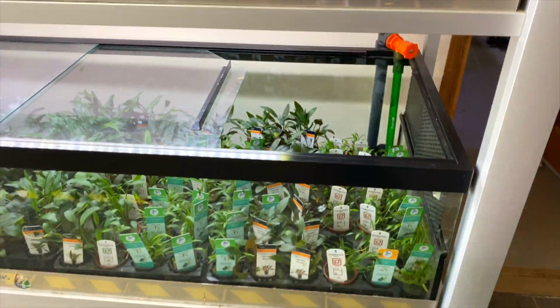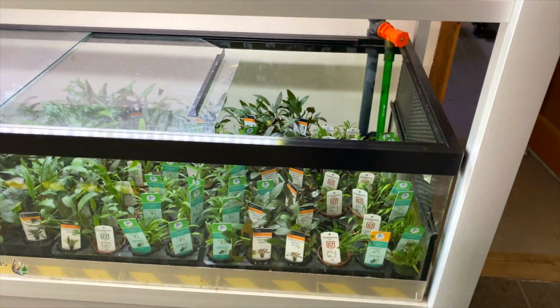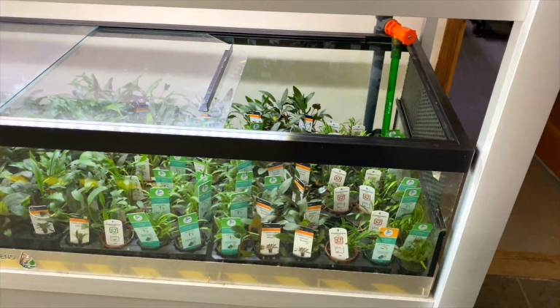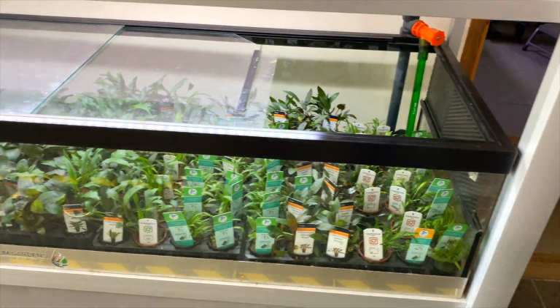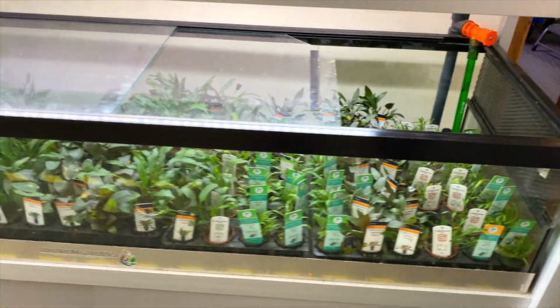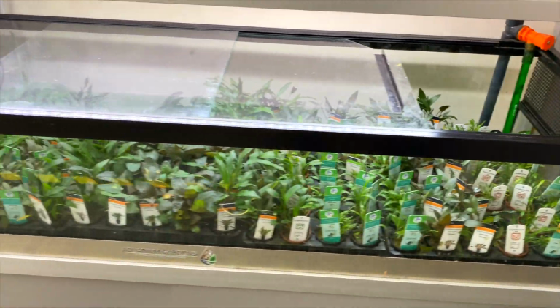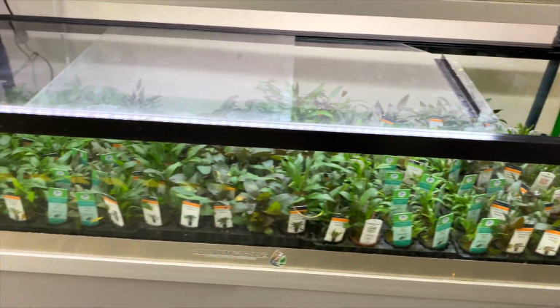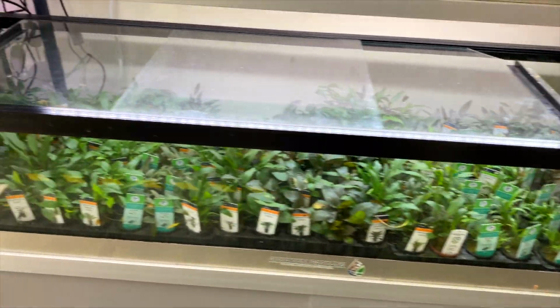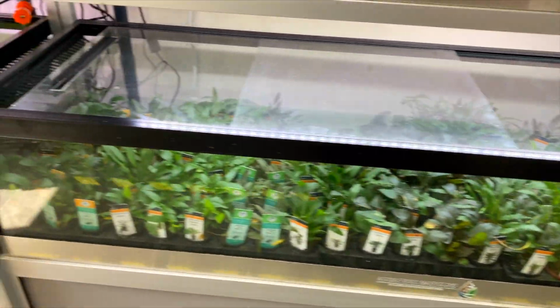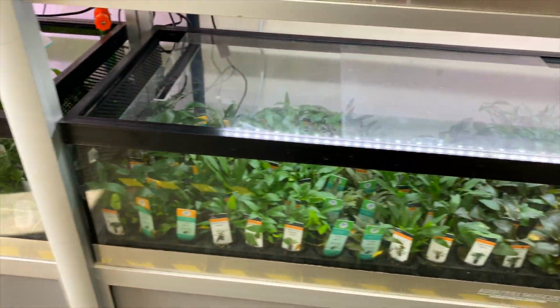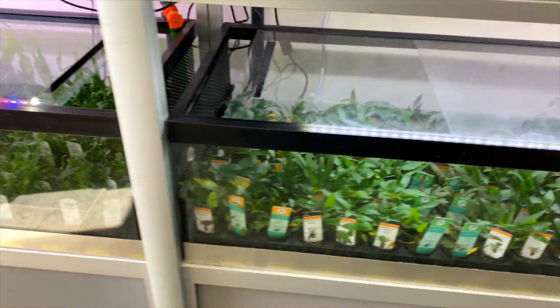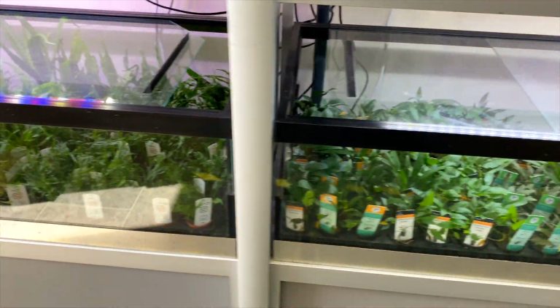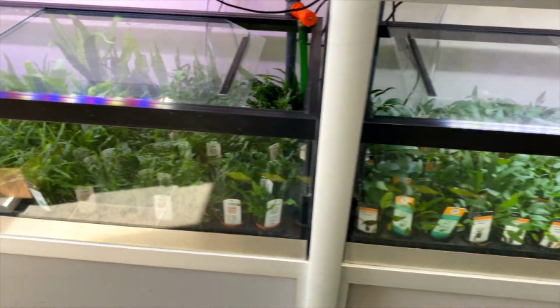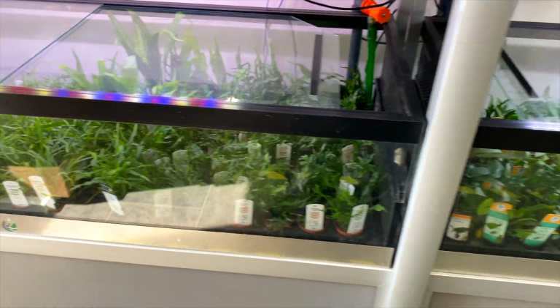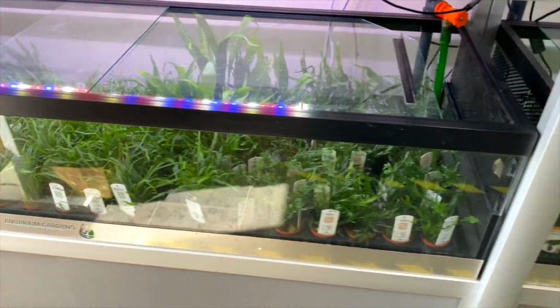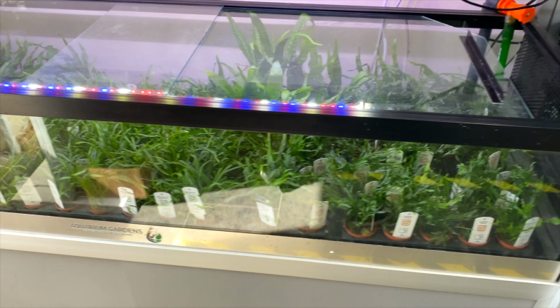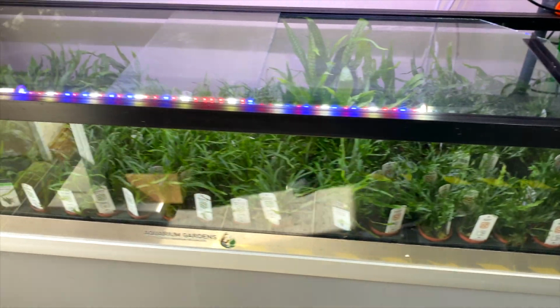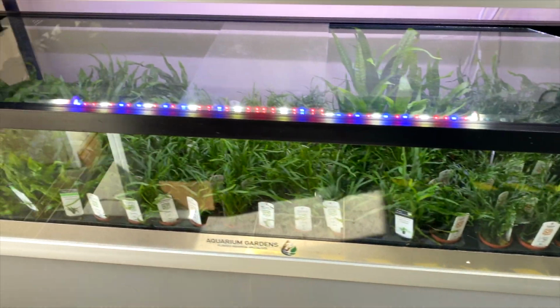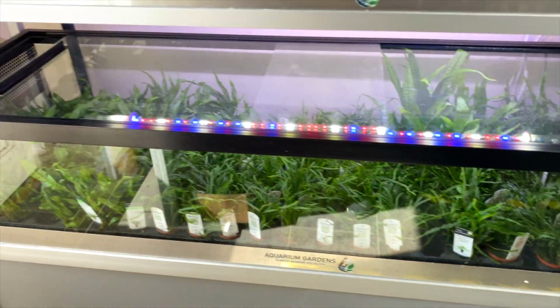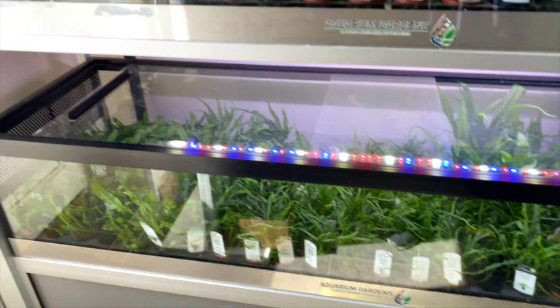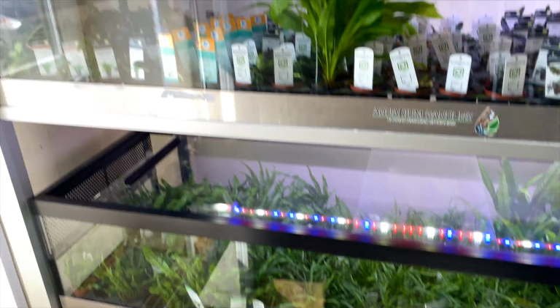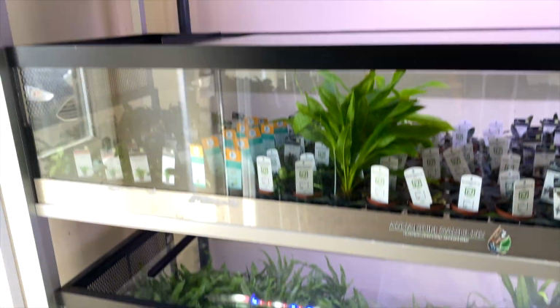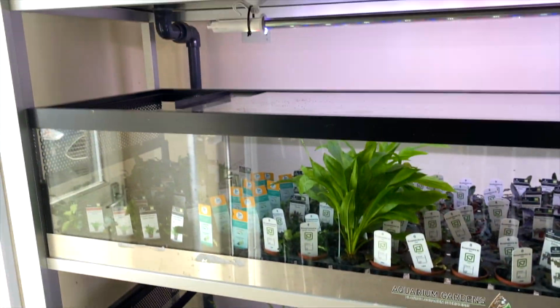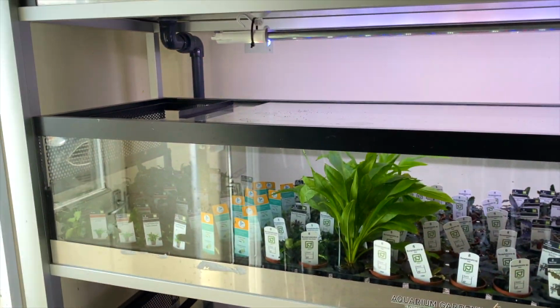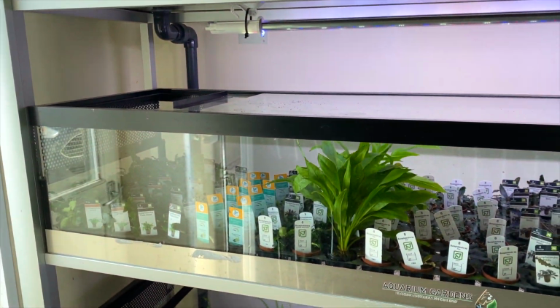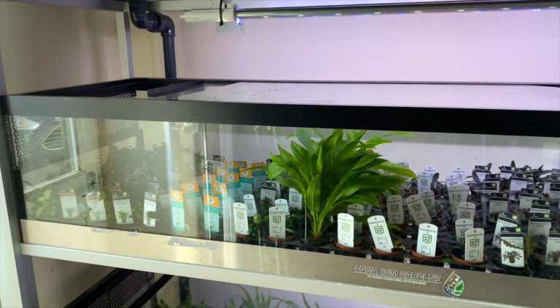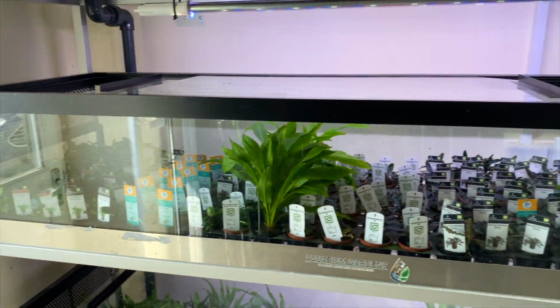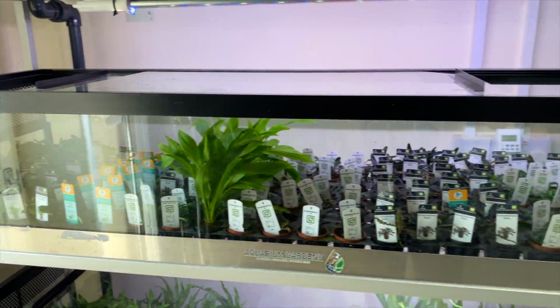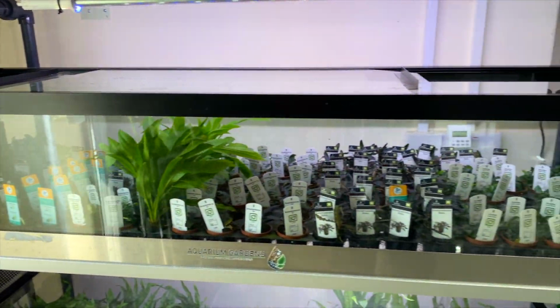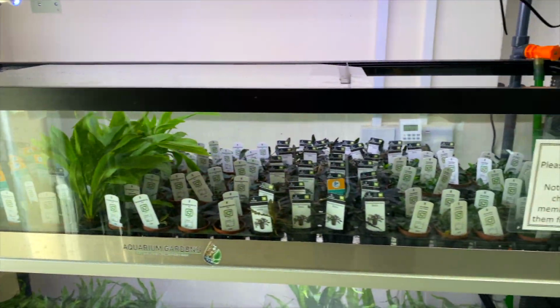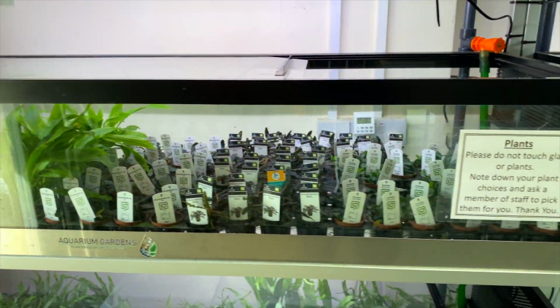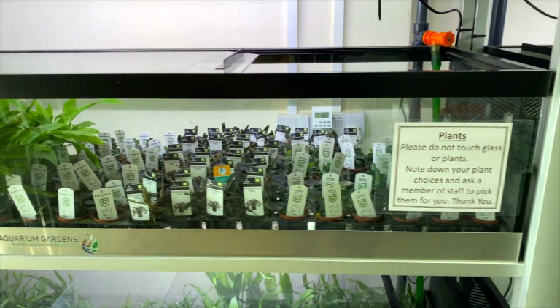Most of the plants kept here are stored in a high humidity cell. This kind of replicates the immersed state these plants have grown in, which makes it a really efficient way to keep a lot of plants — especially if you're selling in a shop like this.